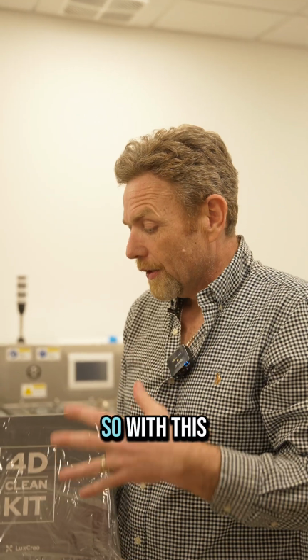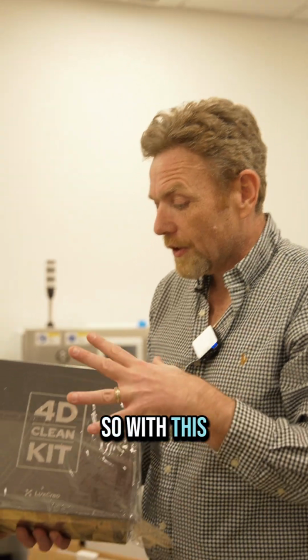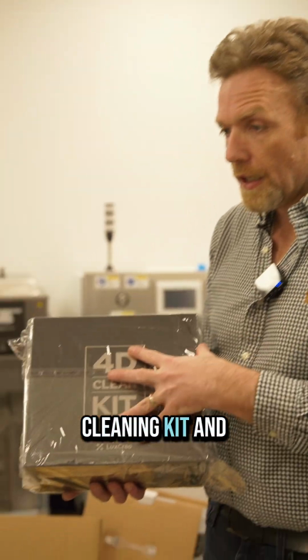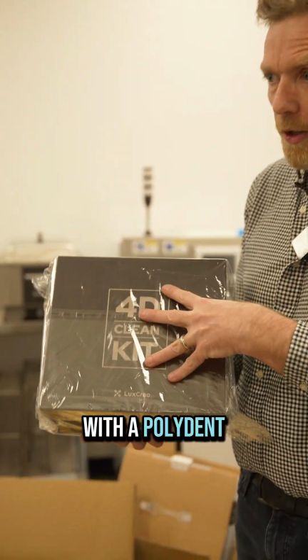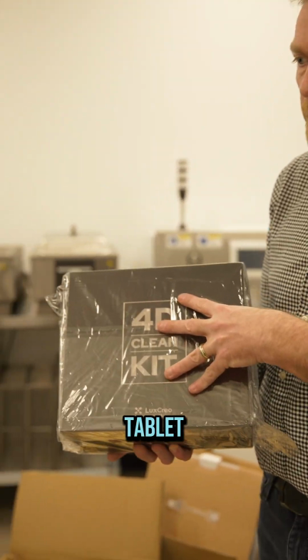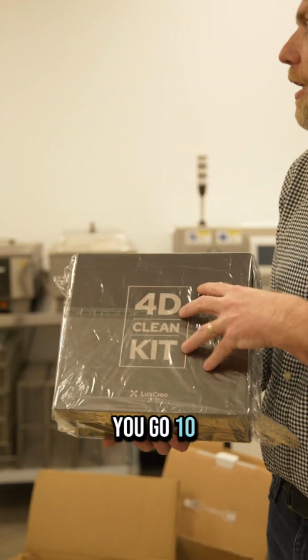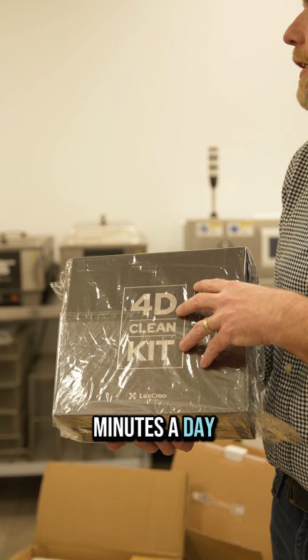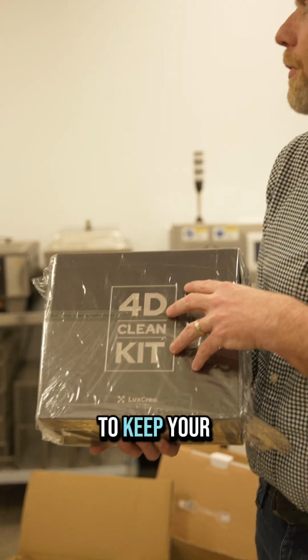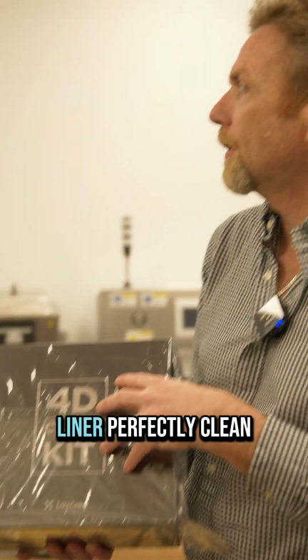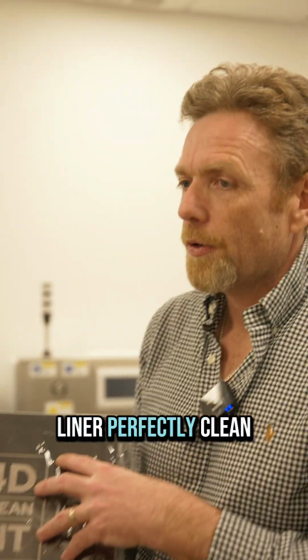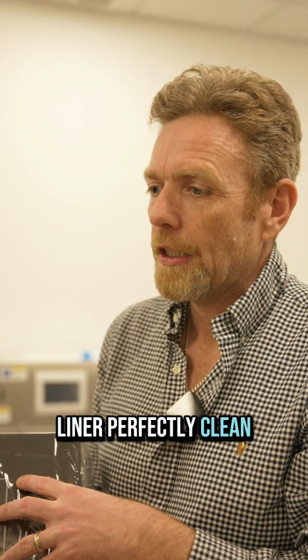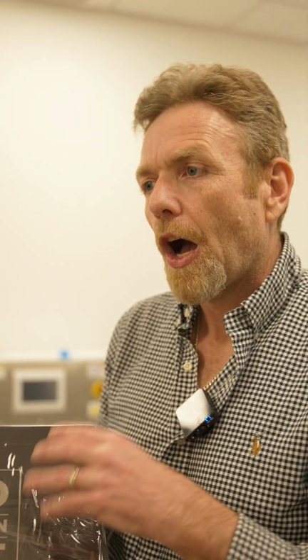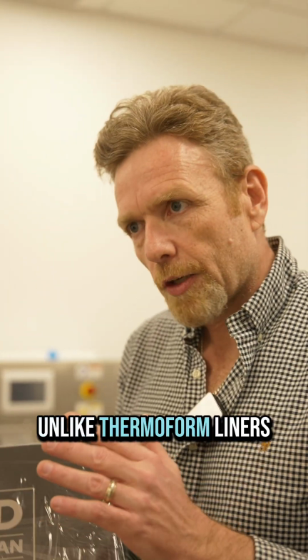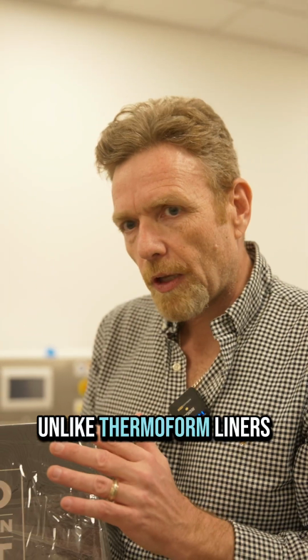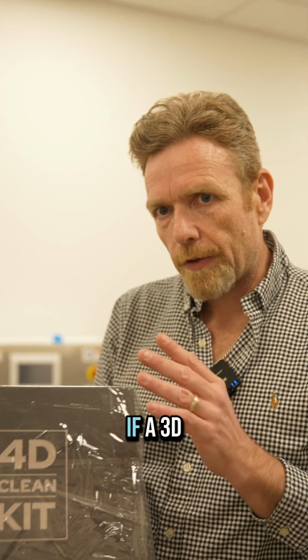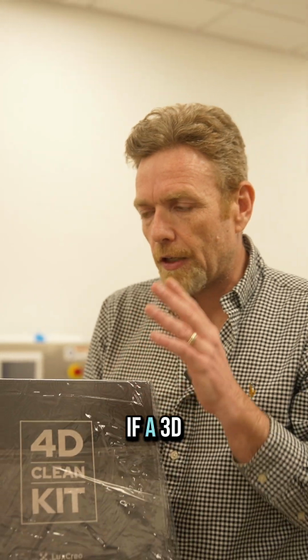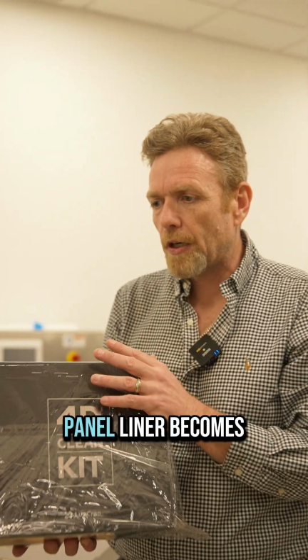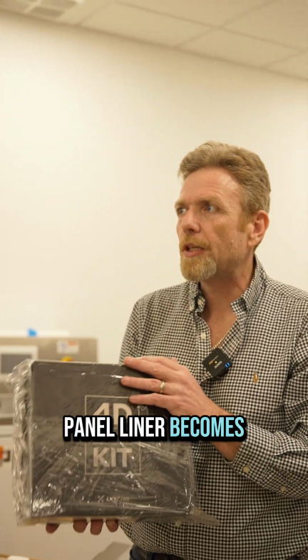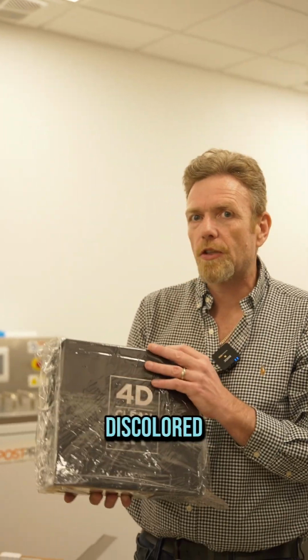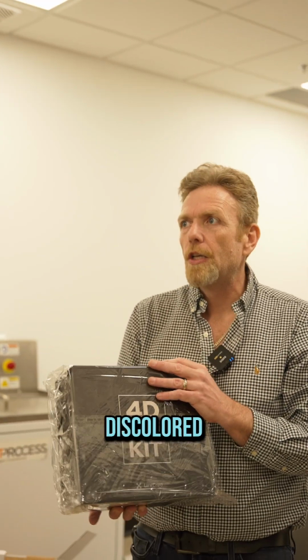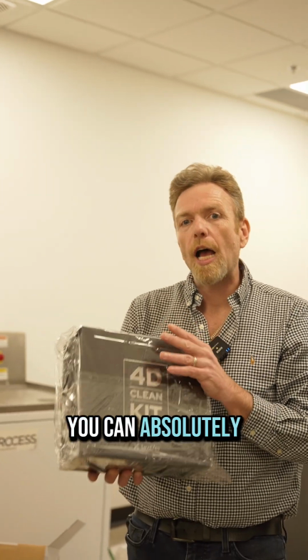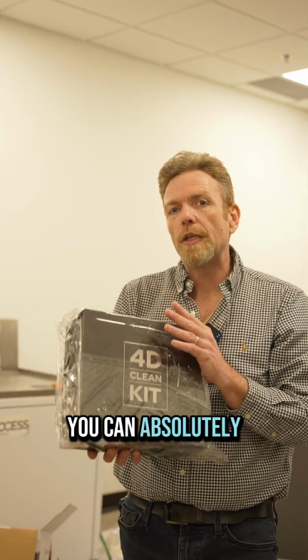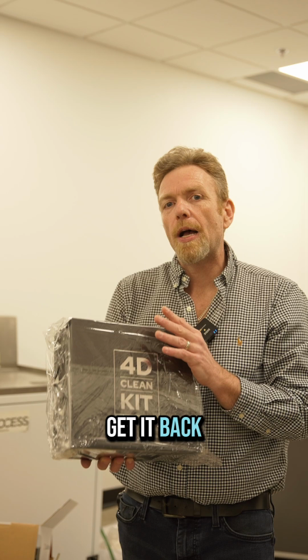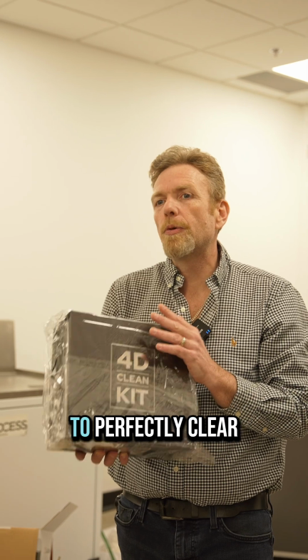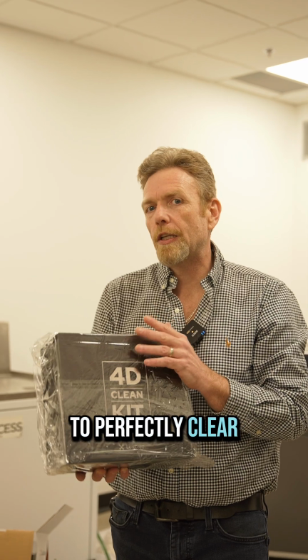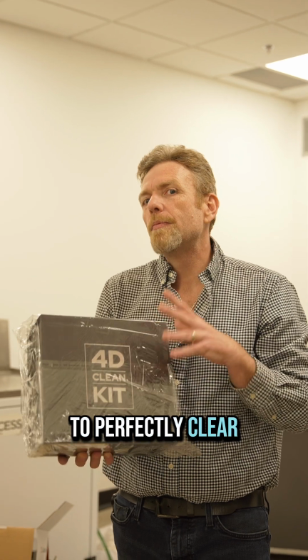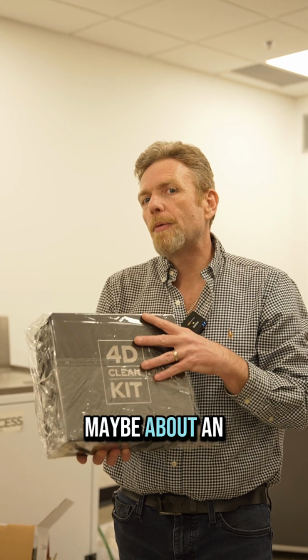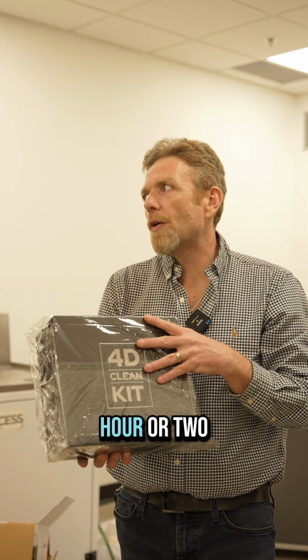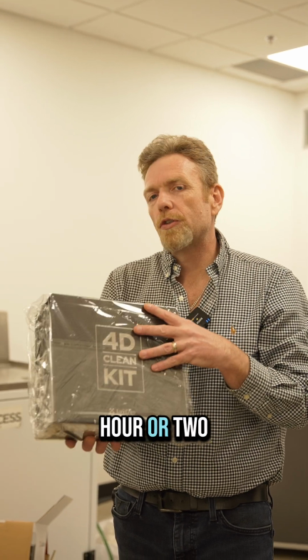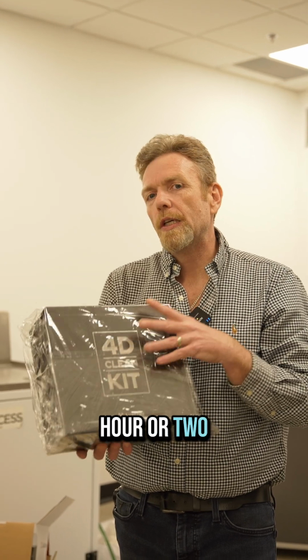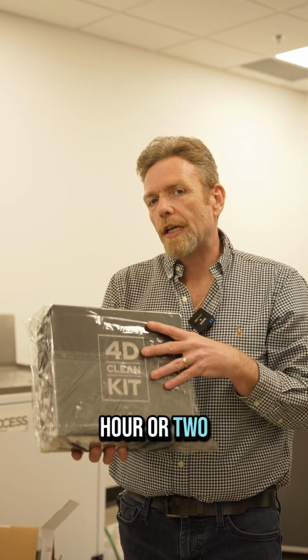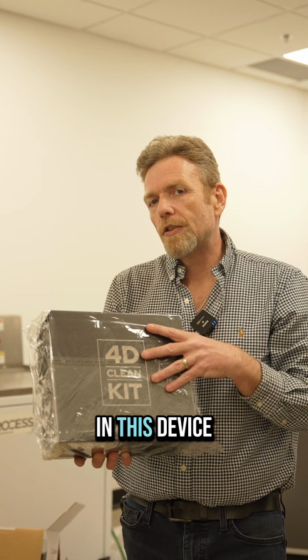So with this cleaning kit and with a Polyden tablet, you're about 10 minutes a day to keep your aligner perfectly clean. Unlike thermoformed aligners, if a 3D printed aligner becomes discolored, you can absolutely get it back to perfectly clear — maybe about an hour or two in this device.